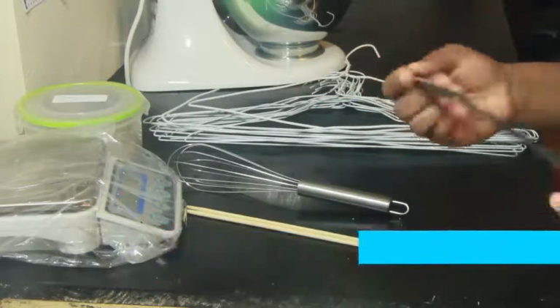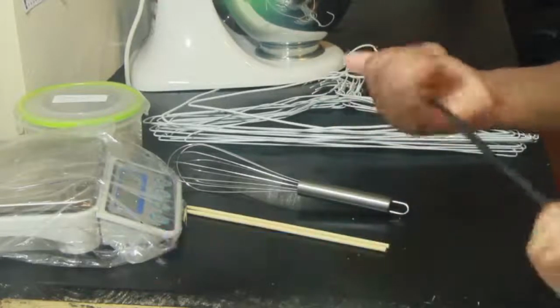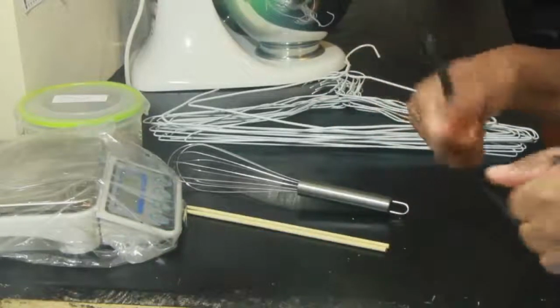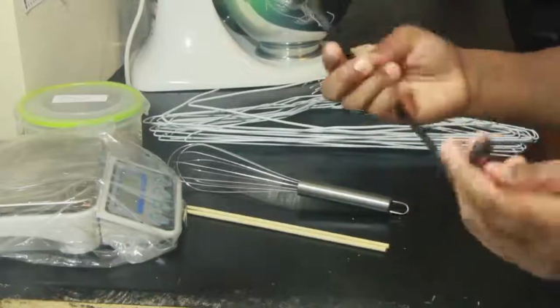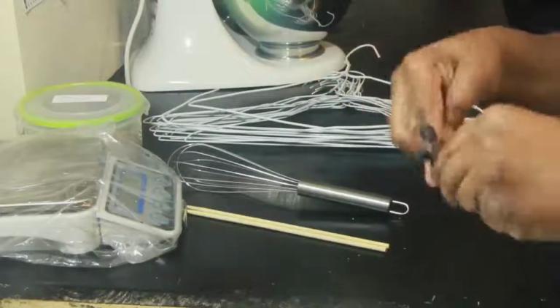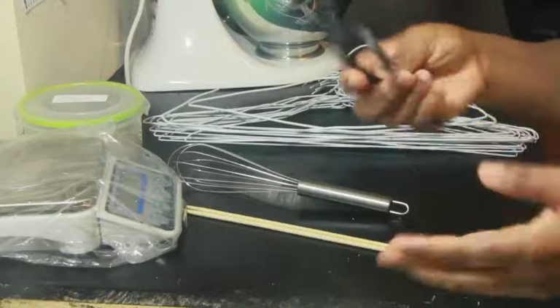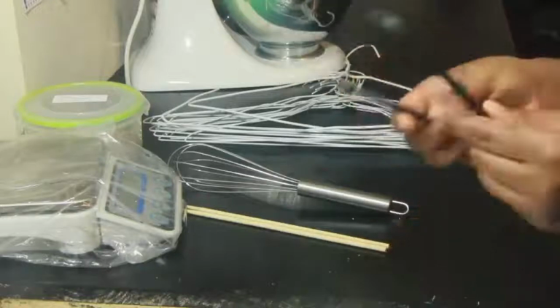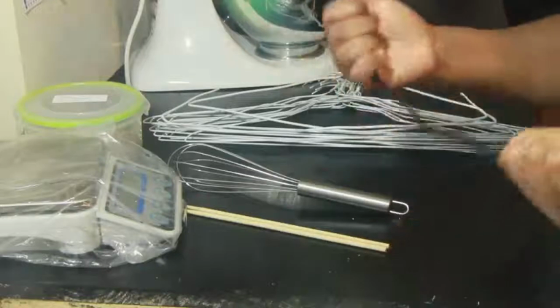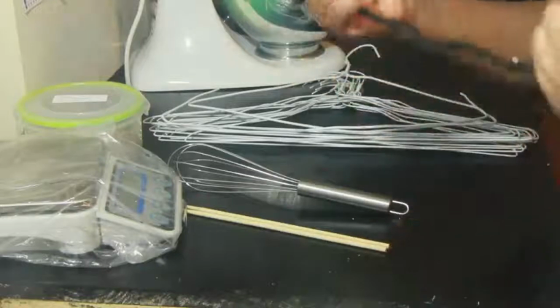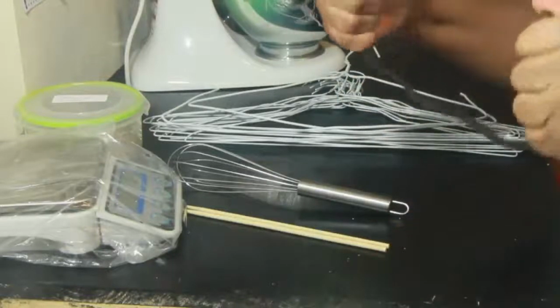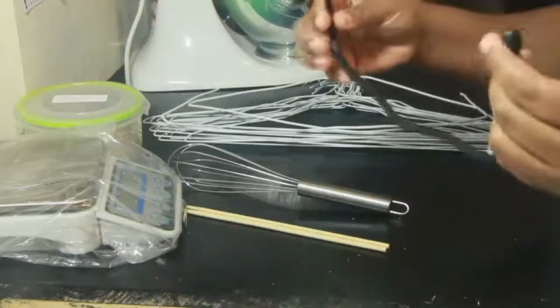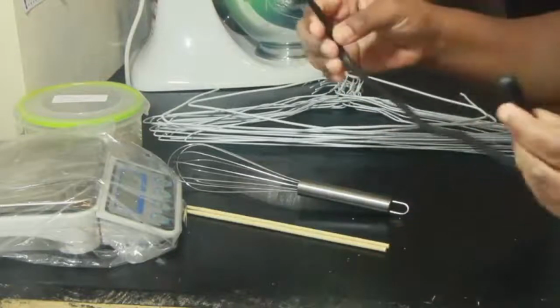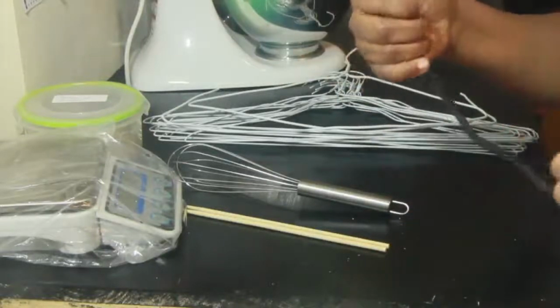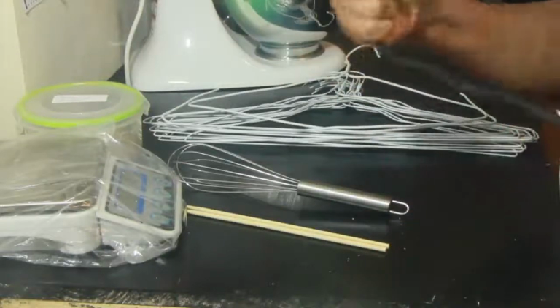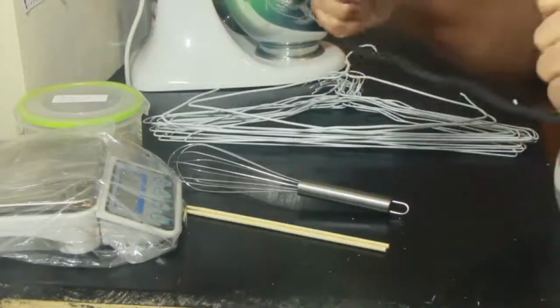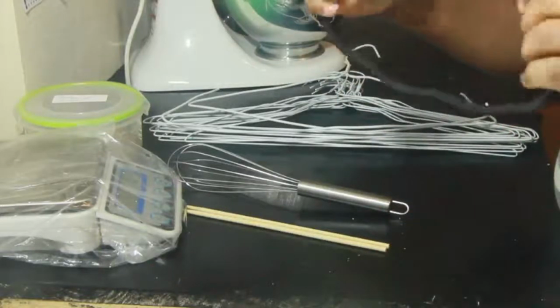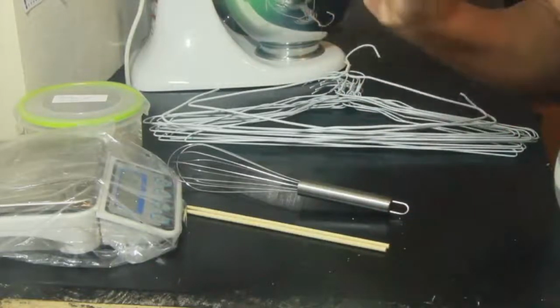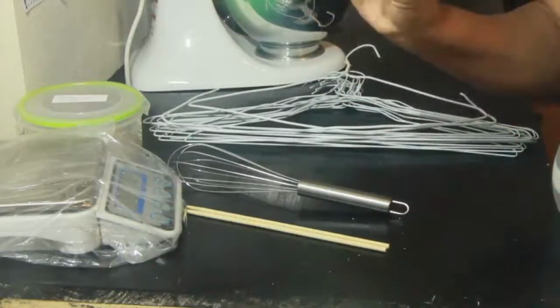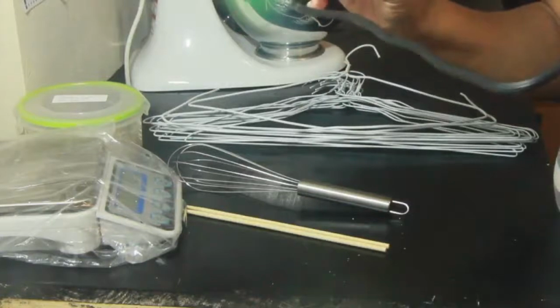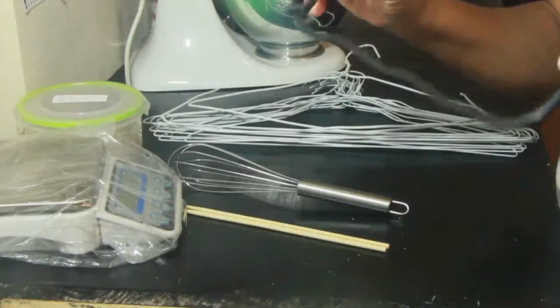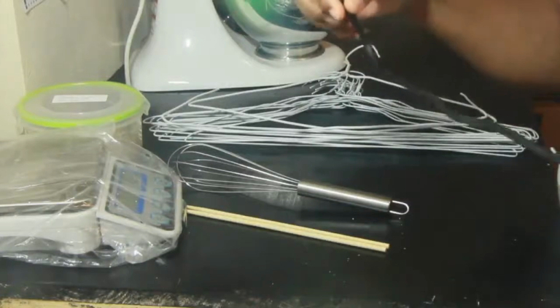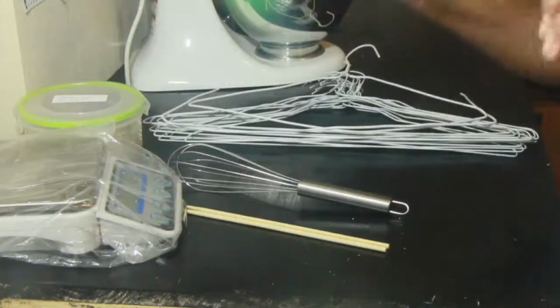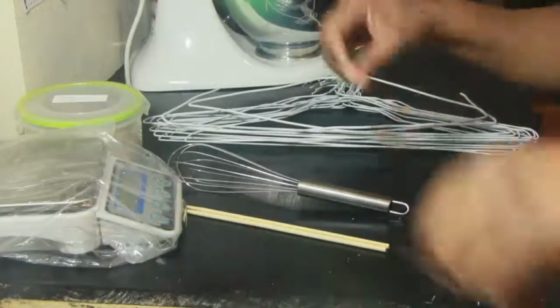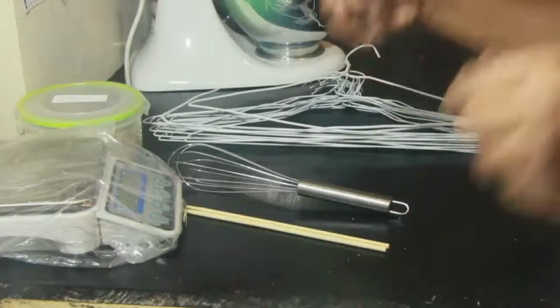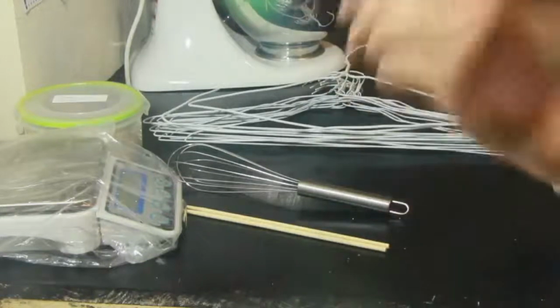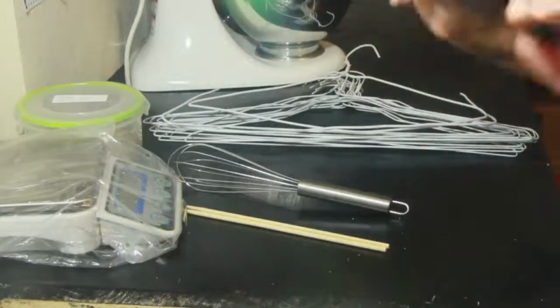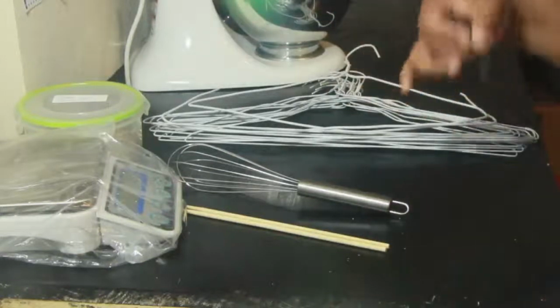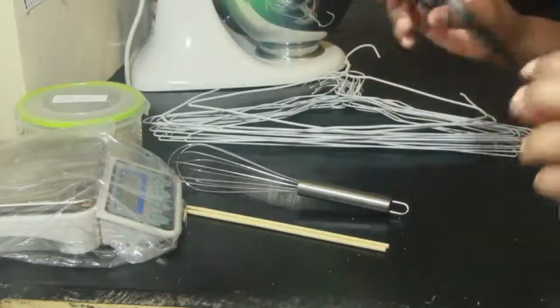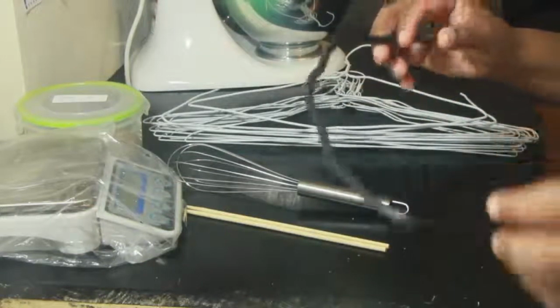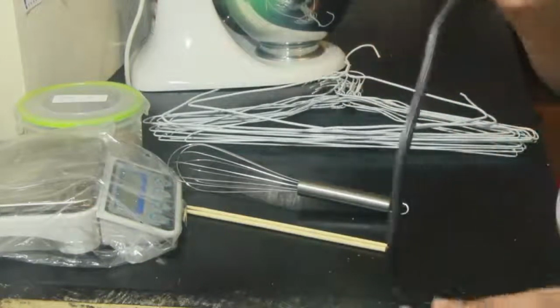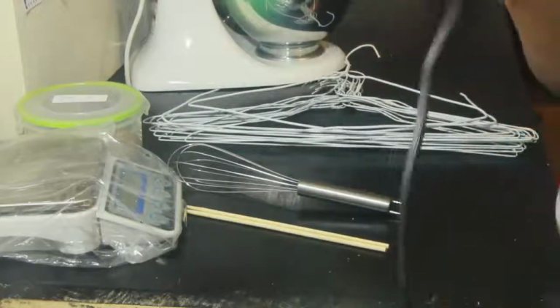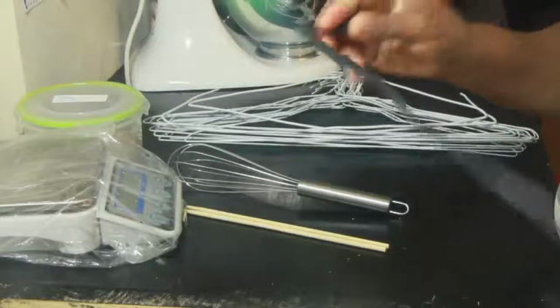These bendable tools I bought from Walmart — they come two in a pack — and you can definitely use them to create big beautiful interior swirls on the soap.